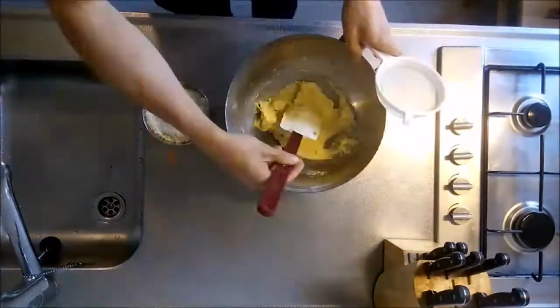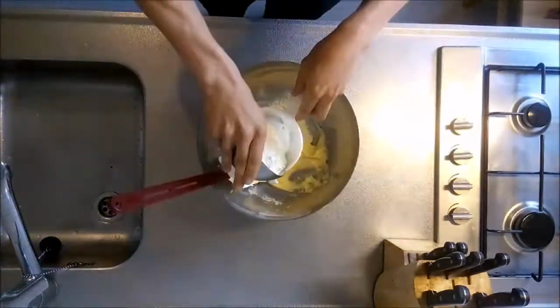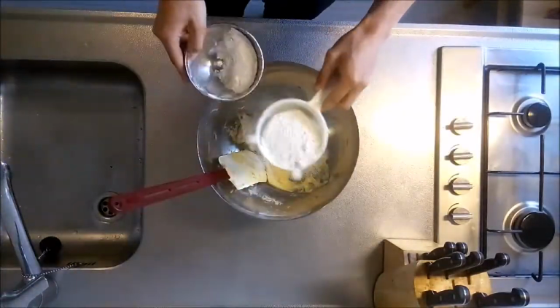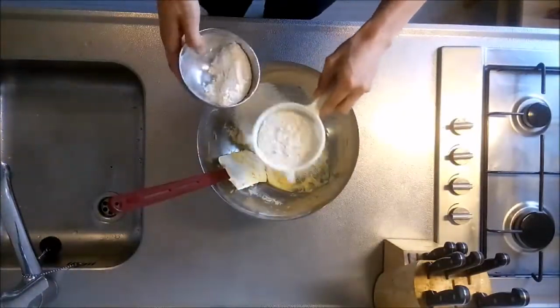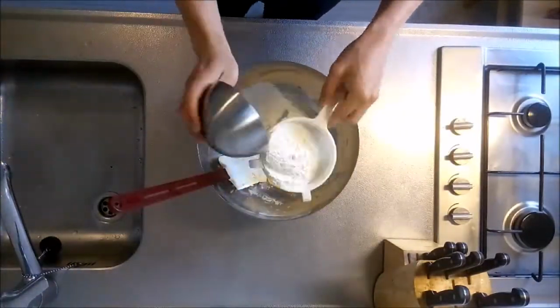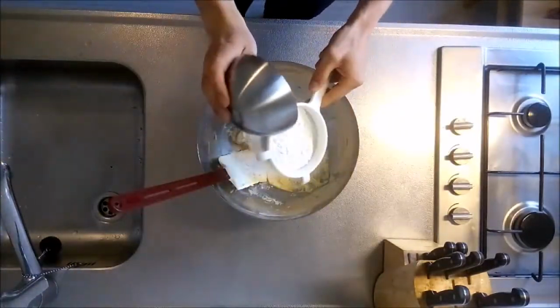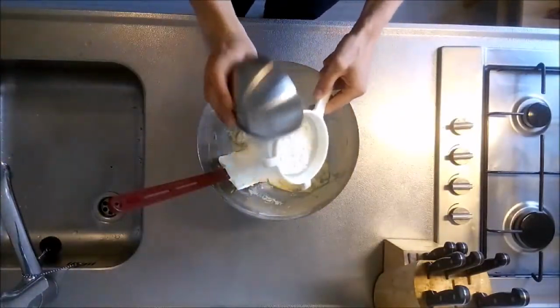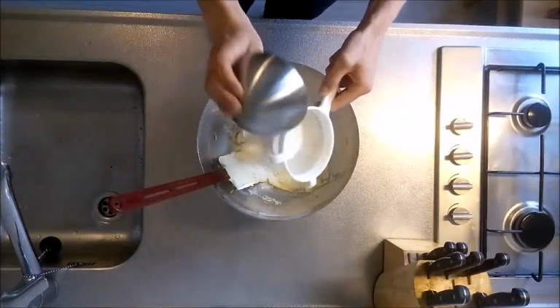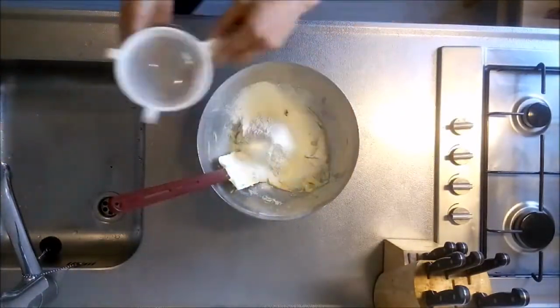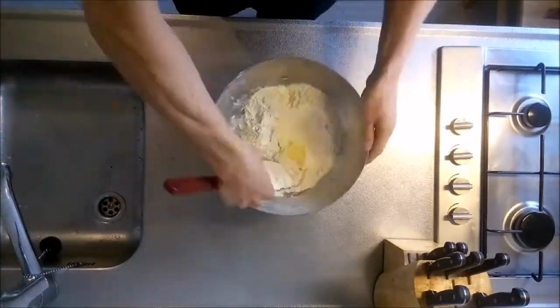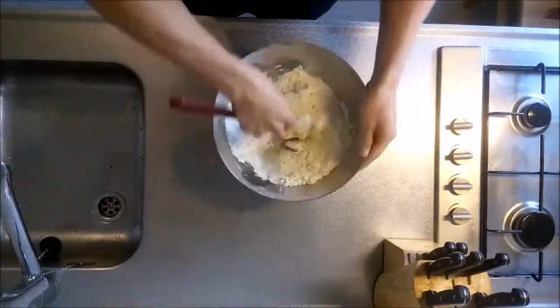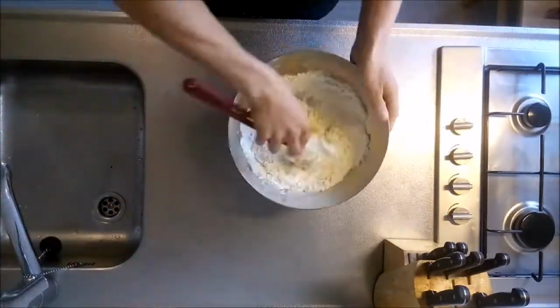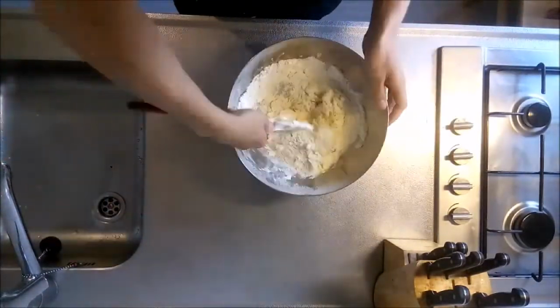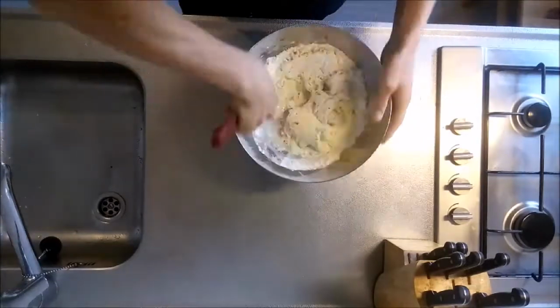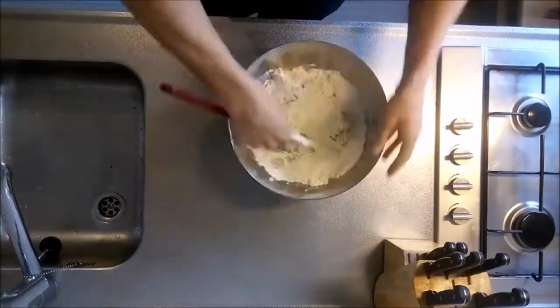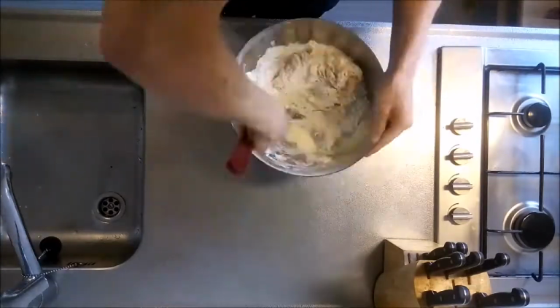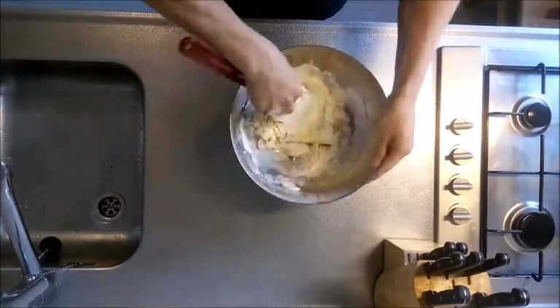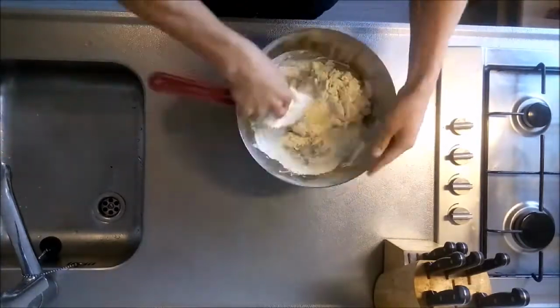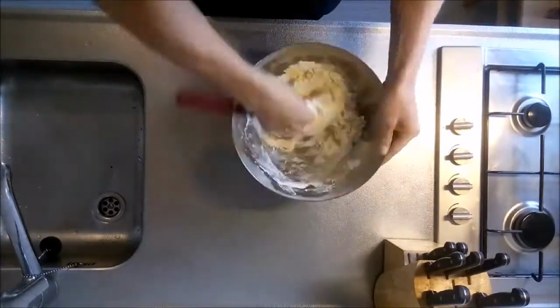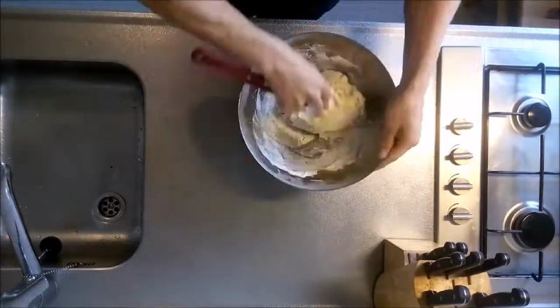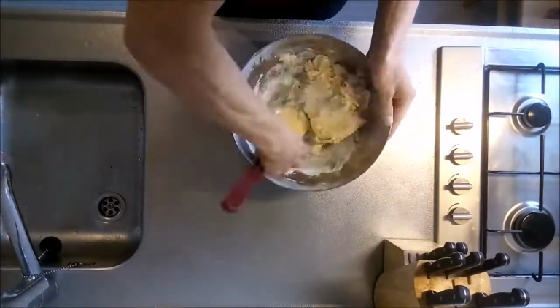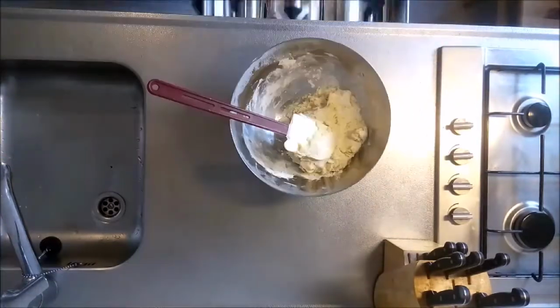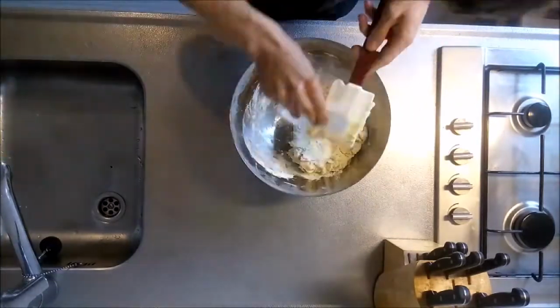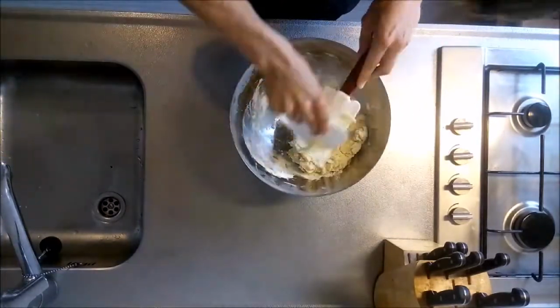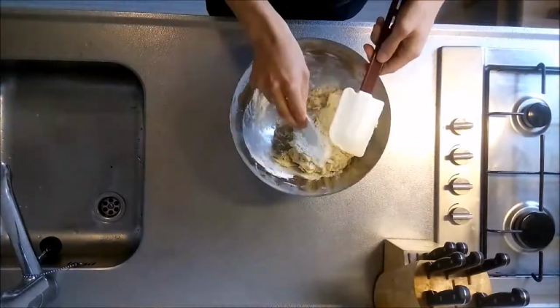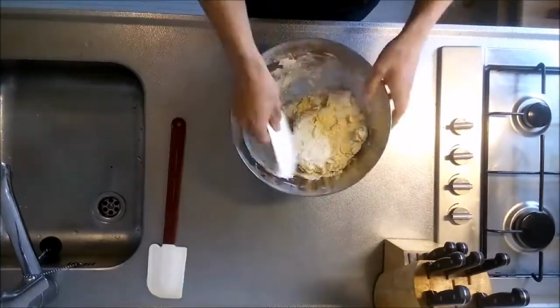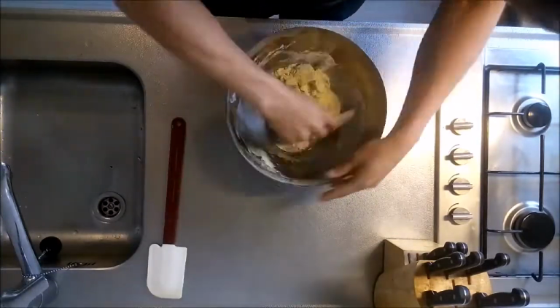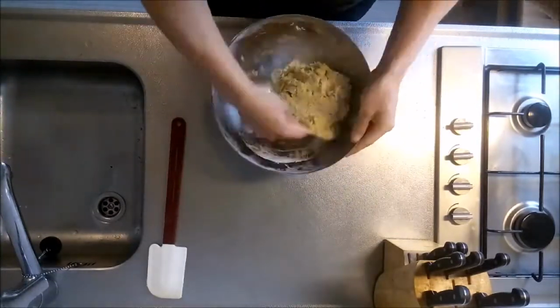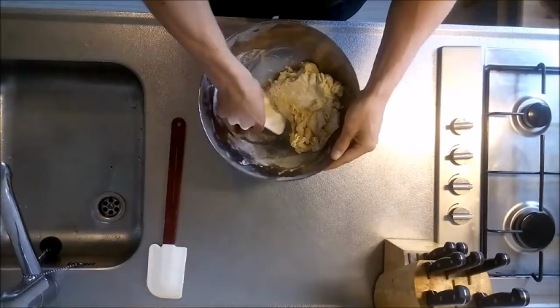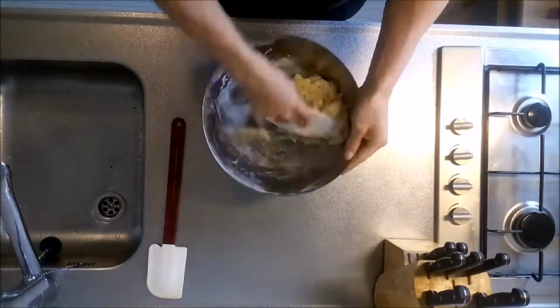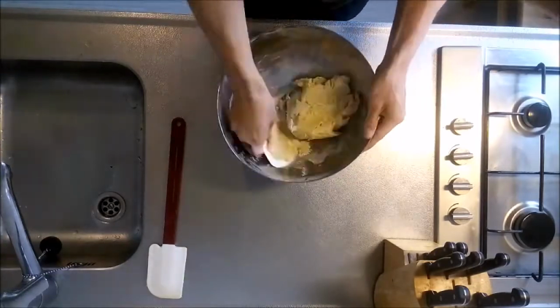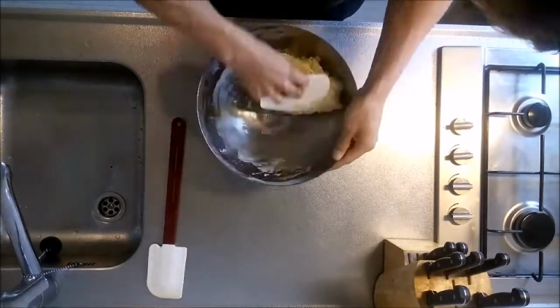Once you have obtained a homogenous mixture, add the large quantity of flour and bring the dough together. To do this, you may want to switch from using a rubber spatula to something more sturdy, like a dough scraper.